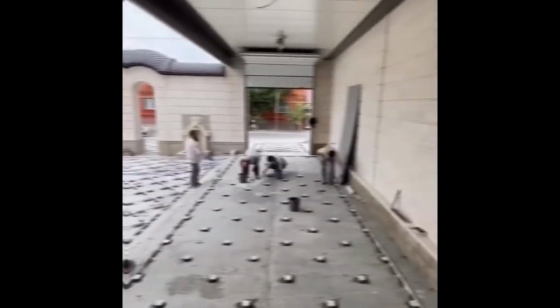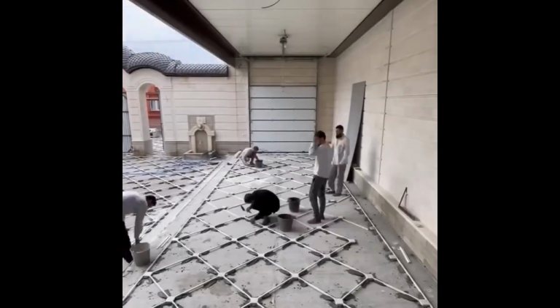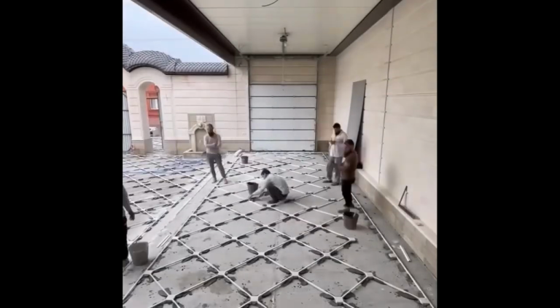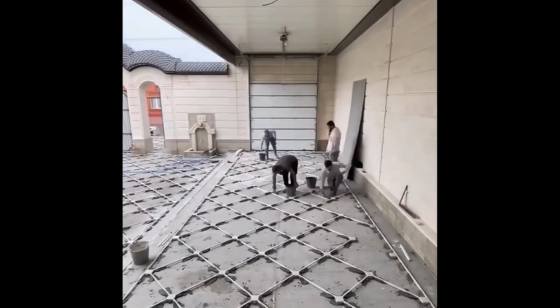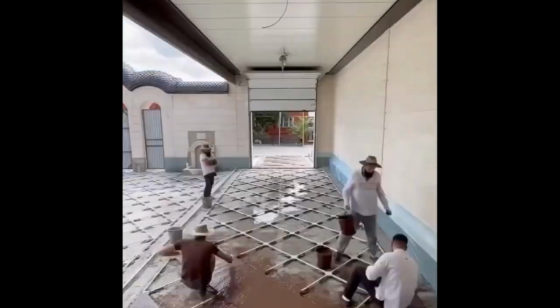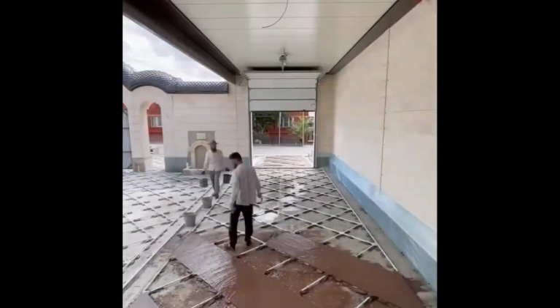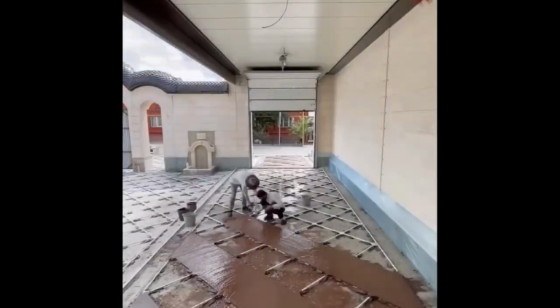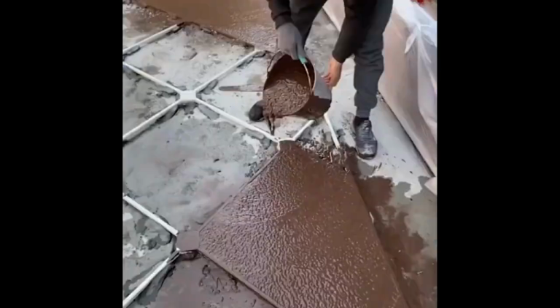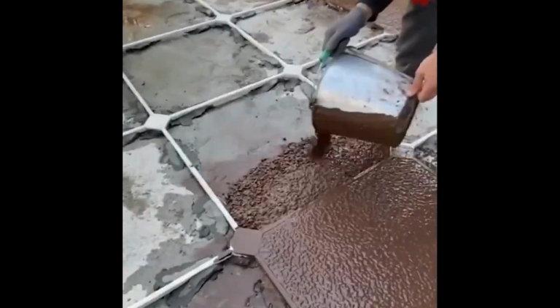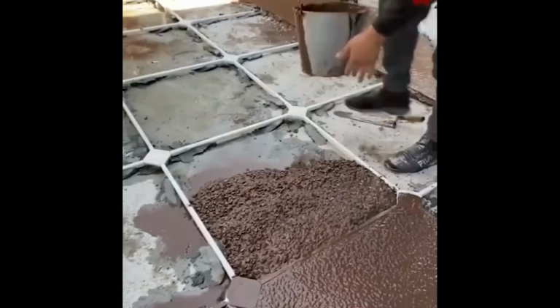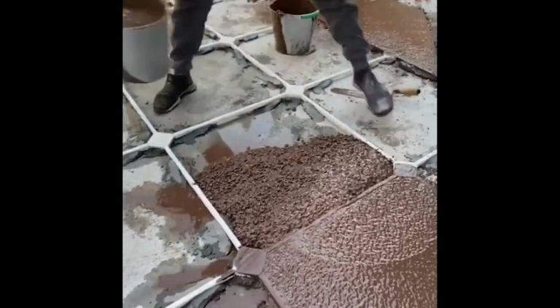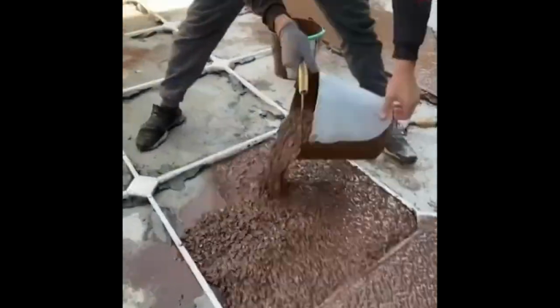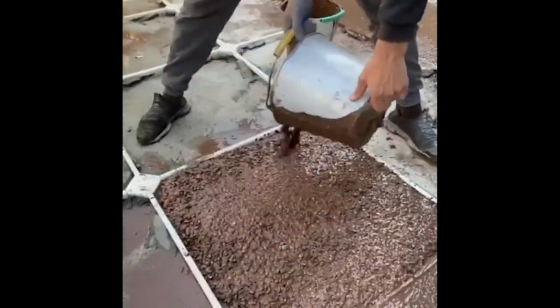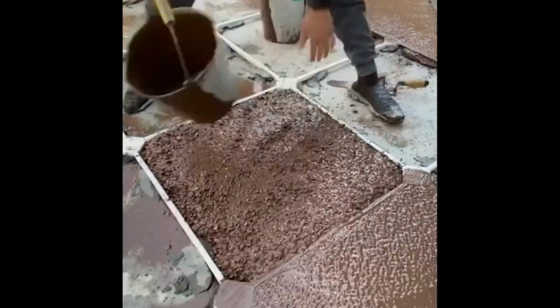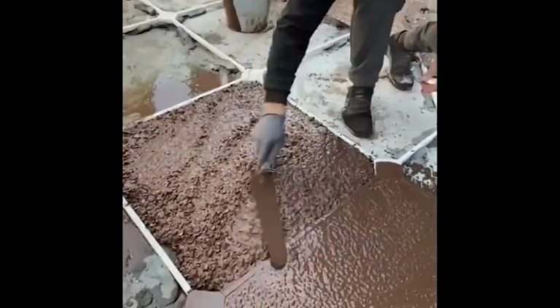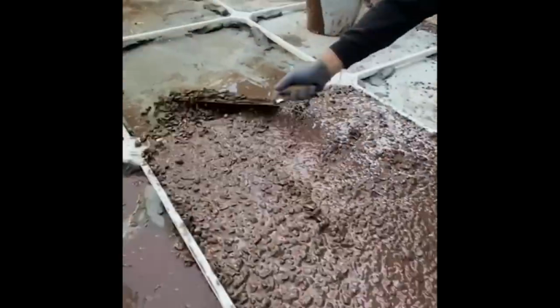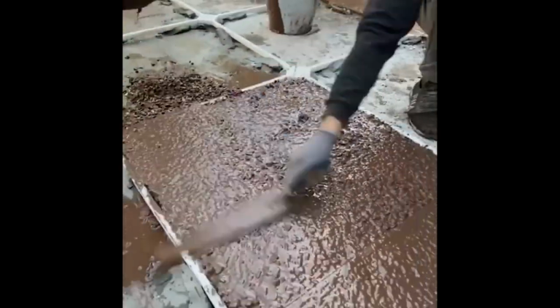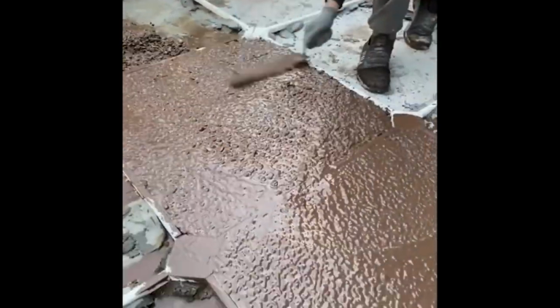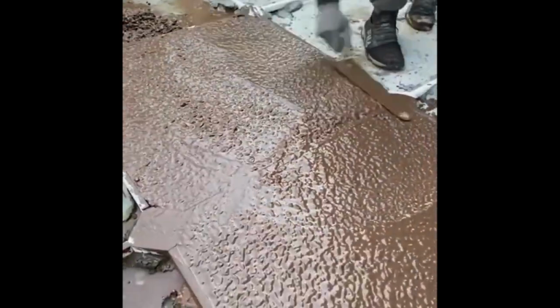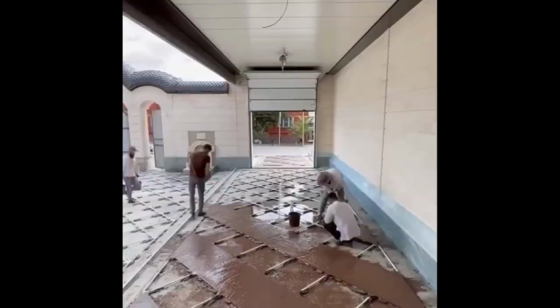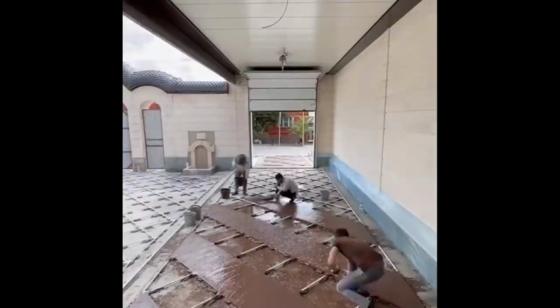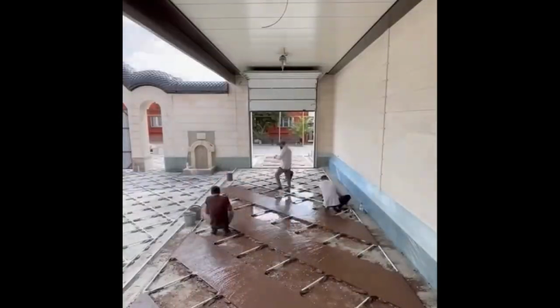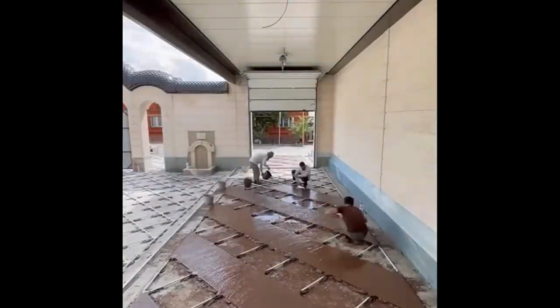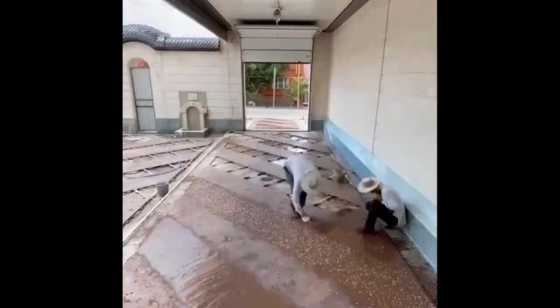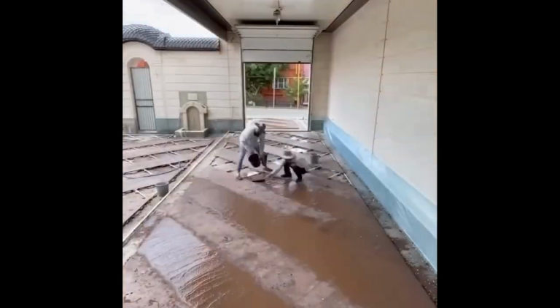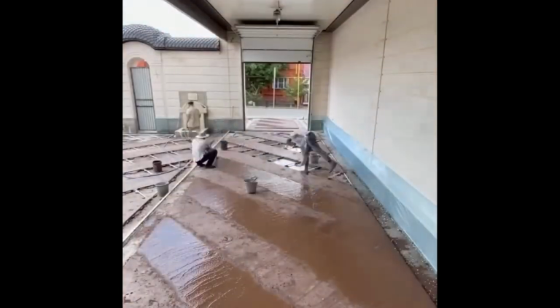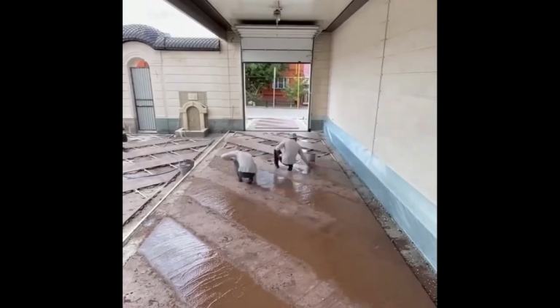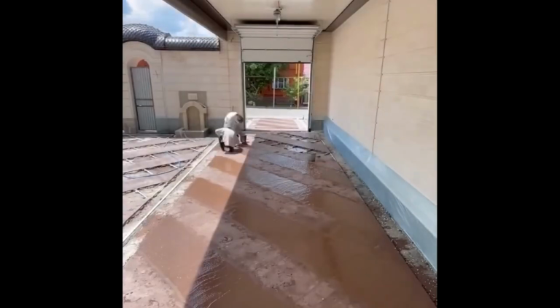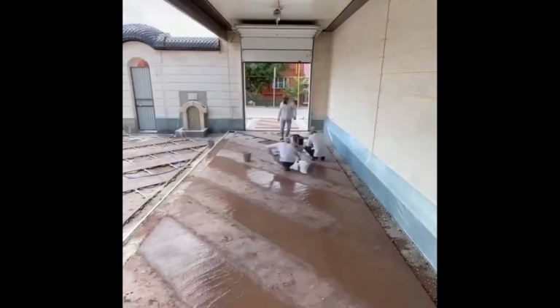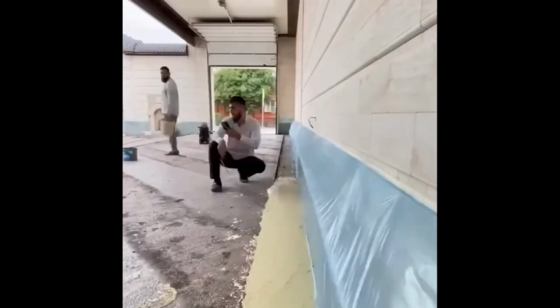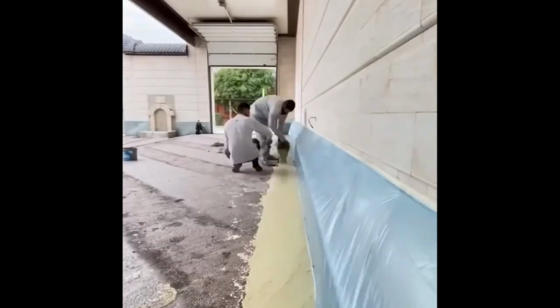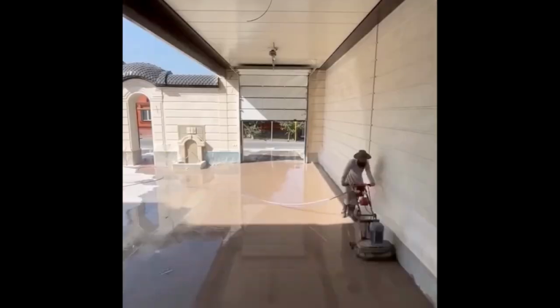Mosaic floors are some of the most durable seamless floors. In closed areas, these mosaics can last at least 30 to 40 years.